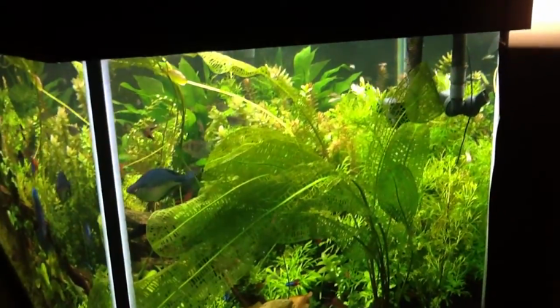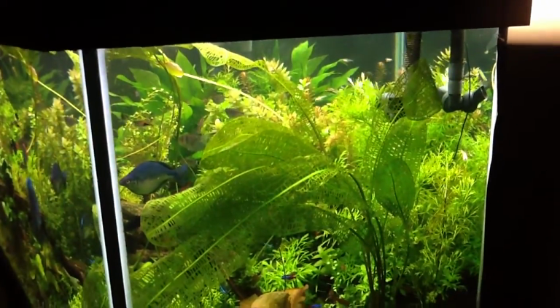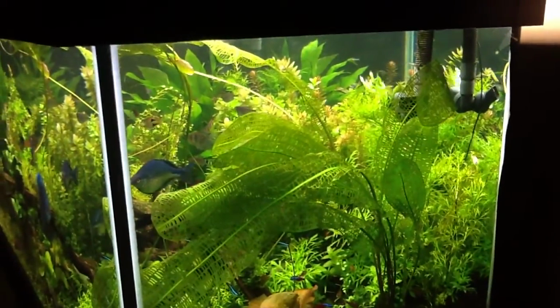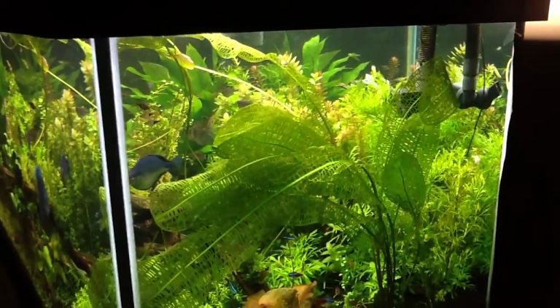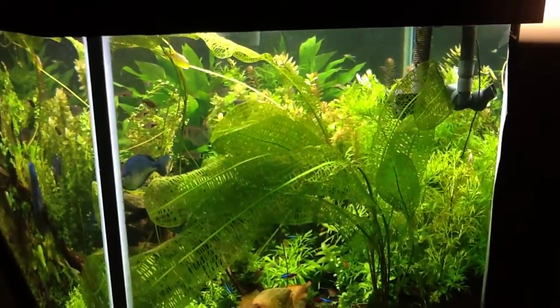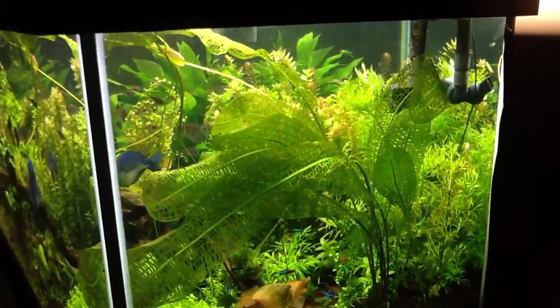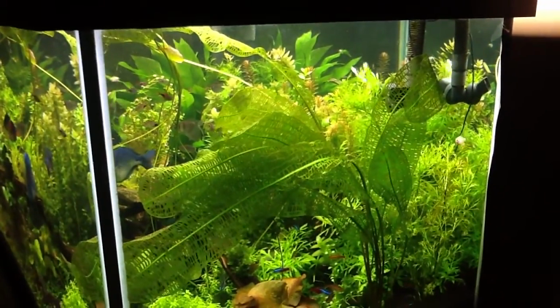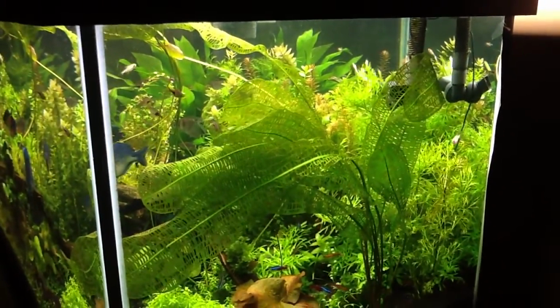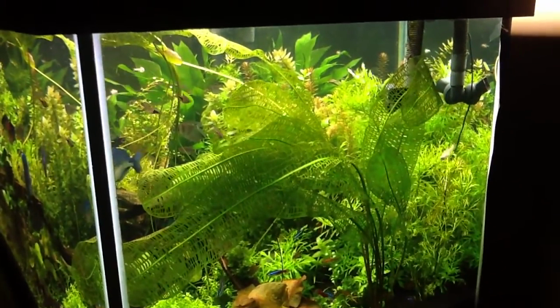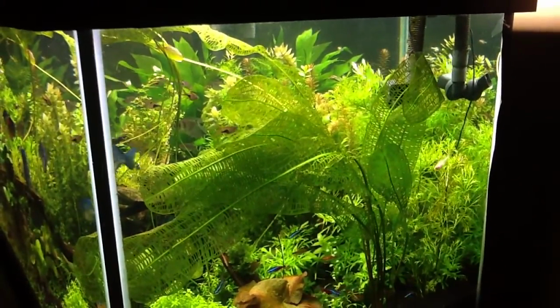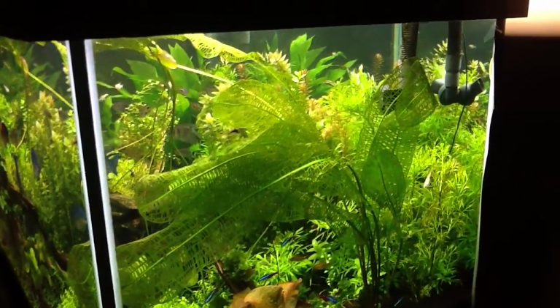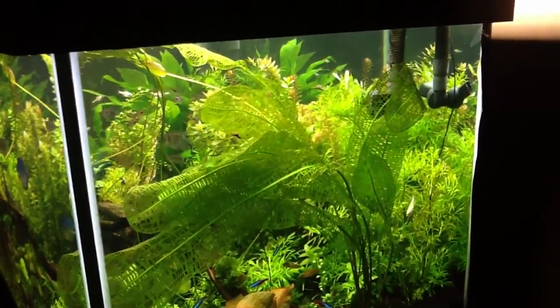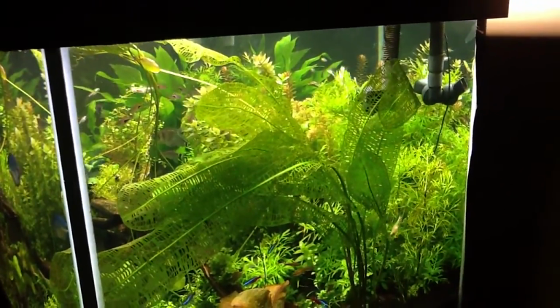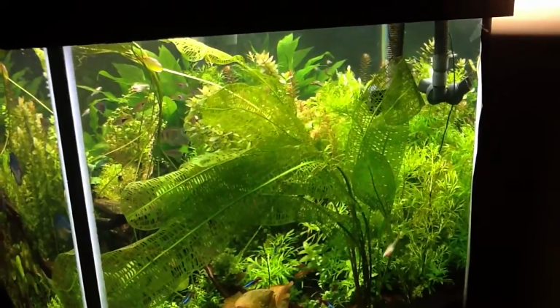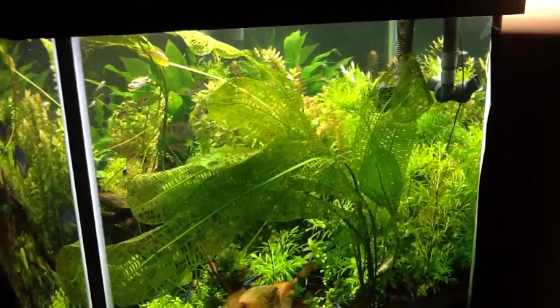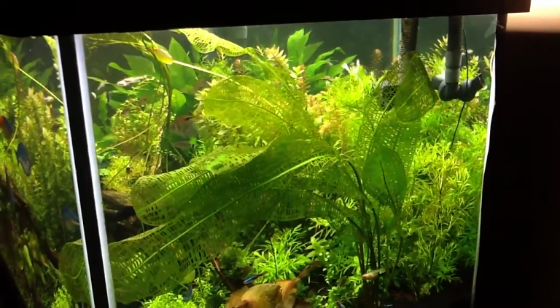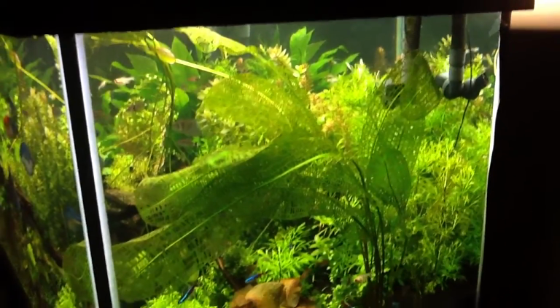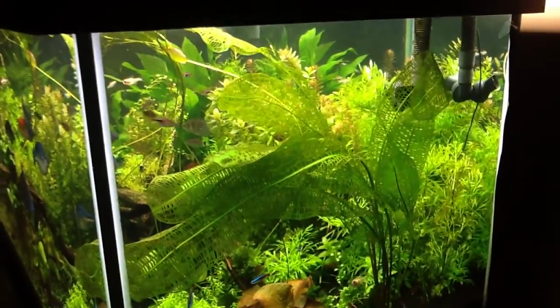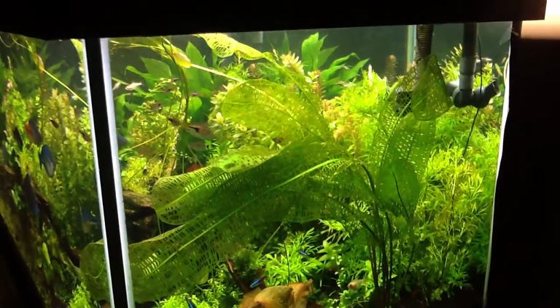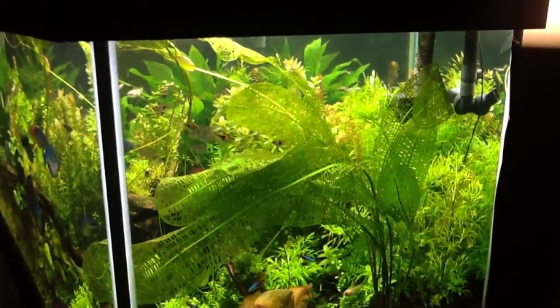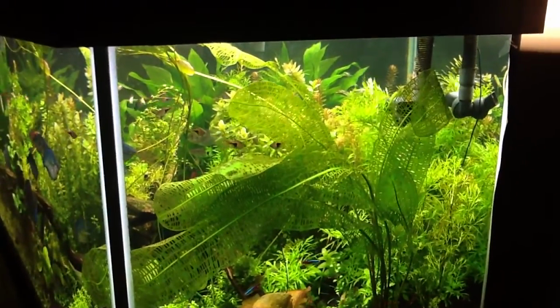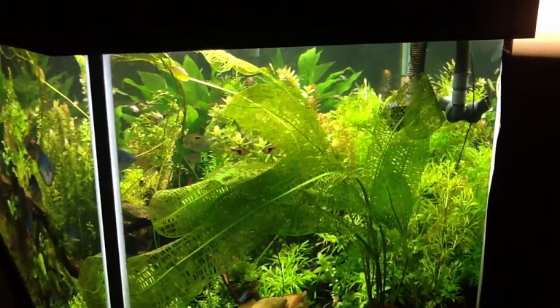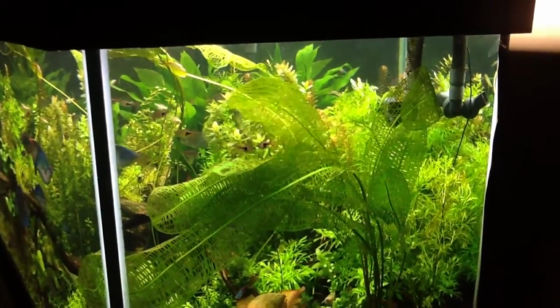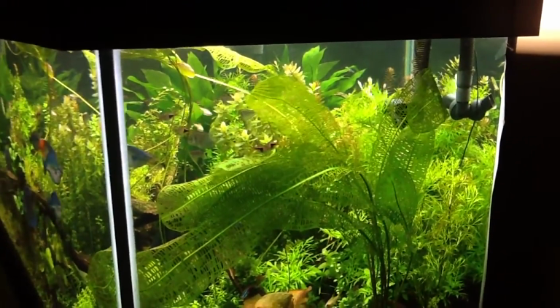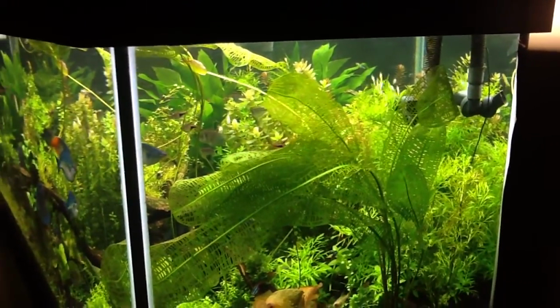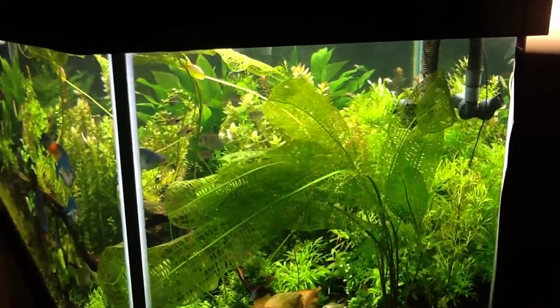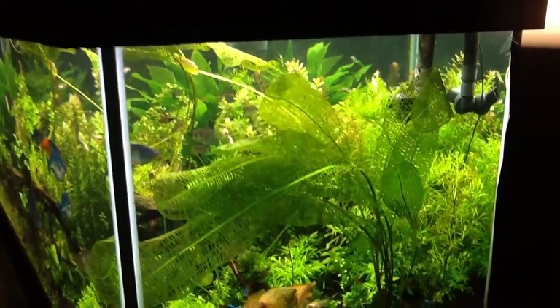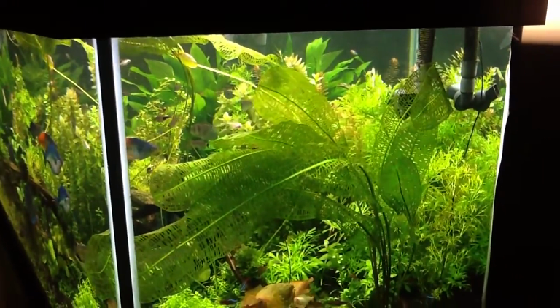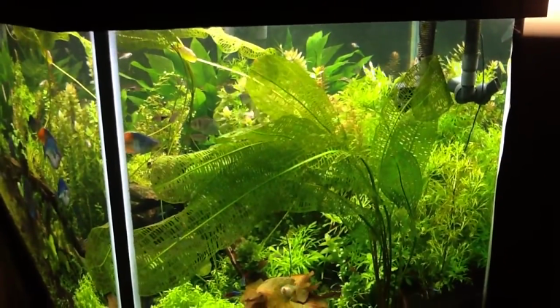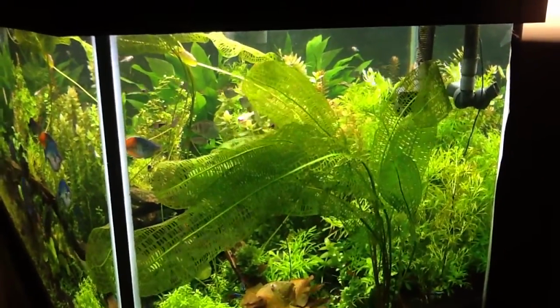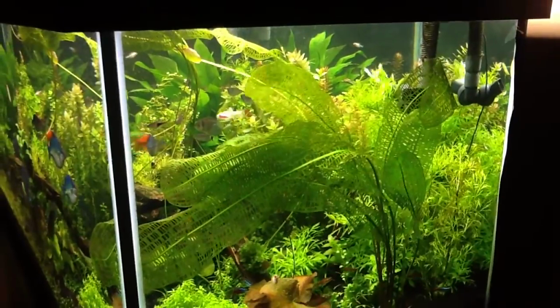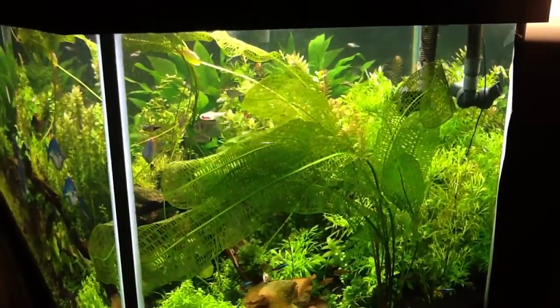The lace plant just keeps booming. I'm really hoping to see a flower shoot on it soon, based on the kind of growth that it is showing.